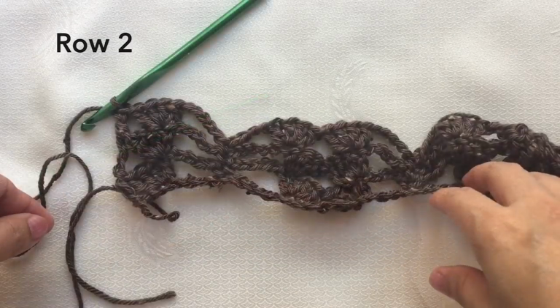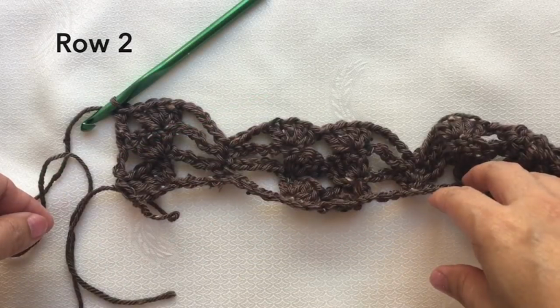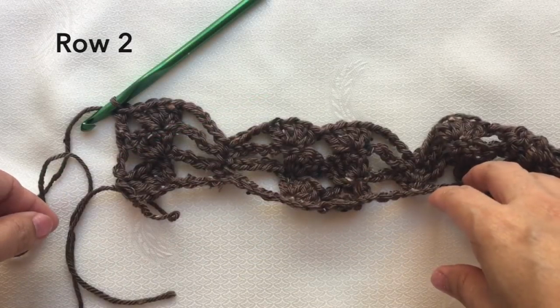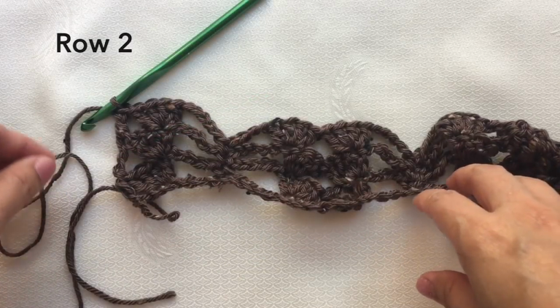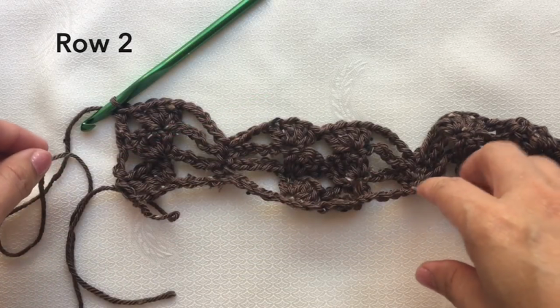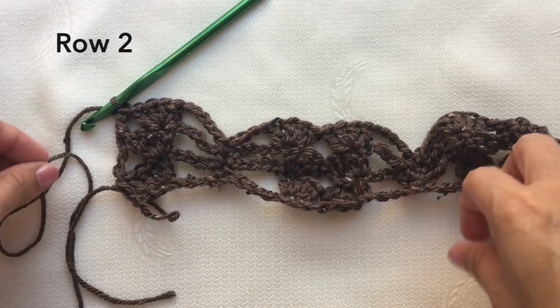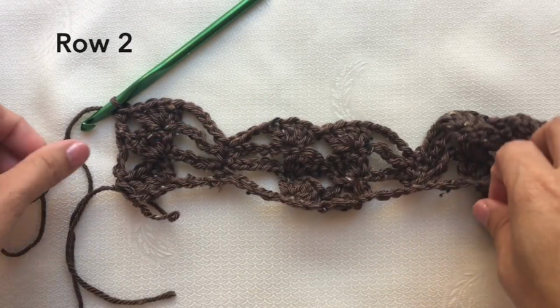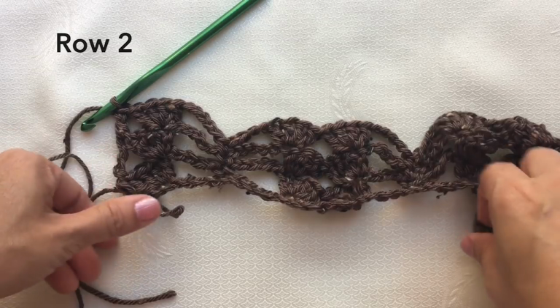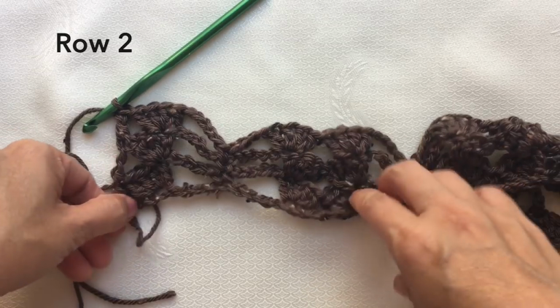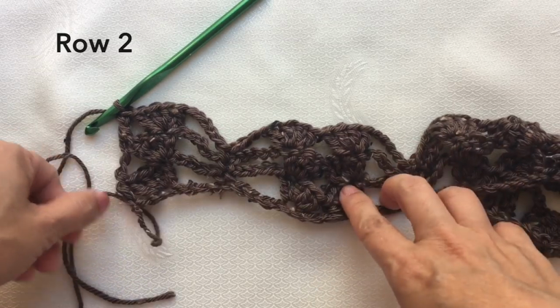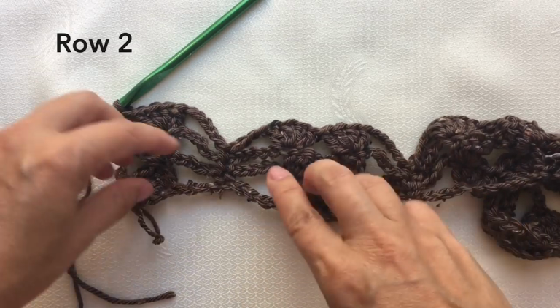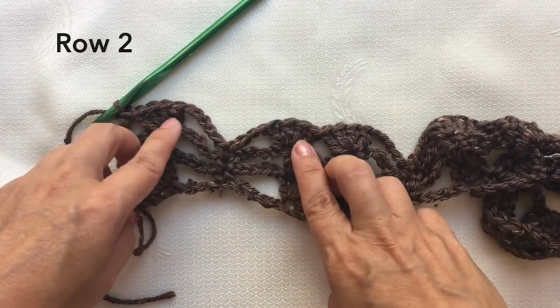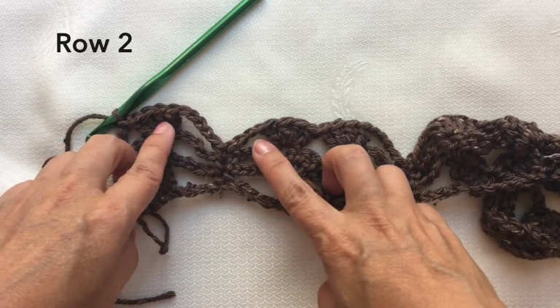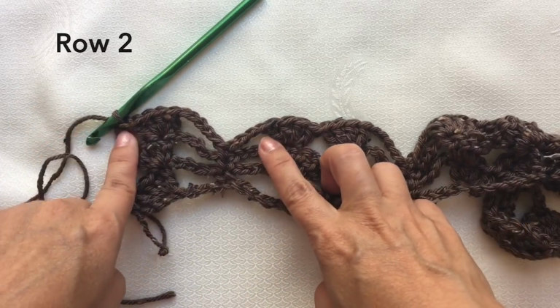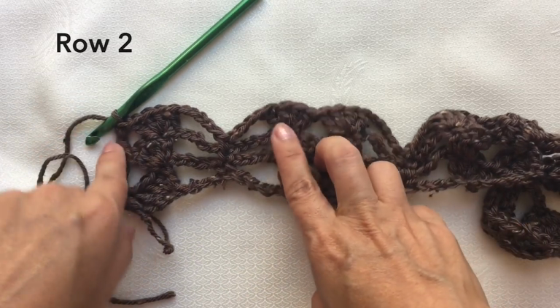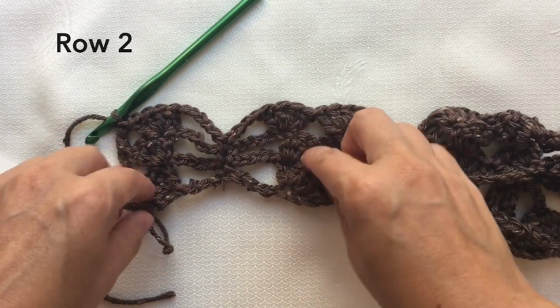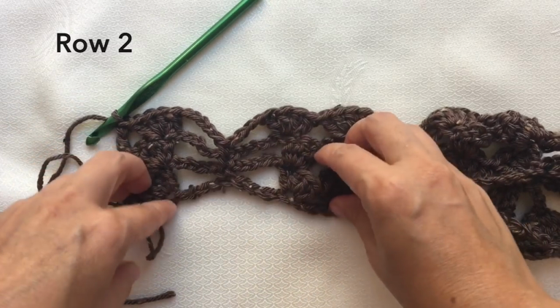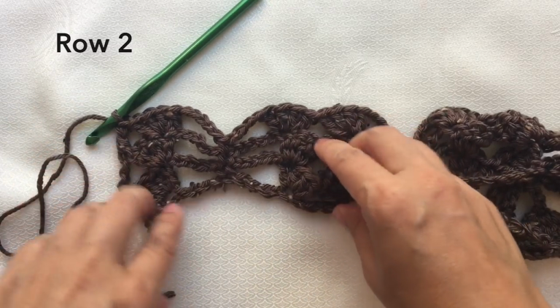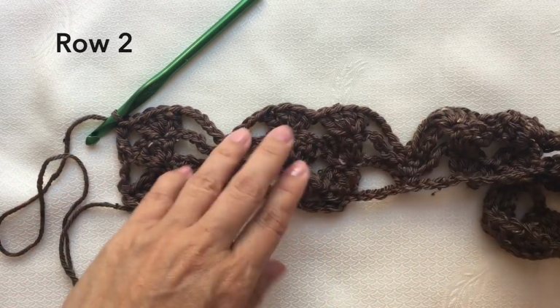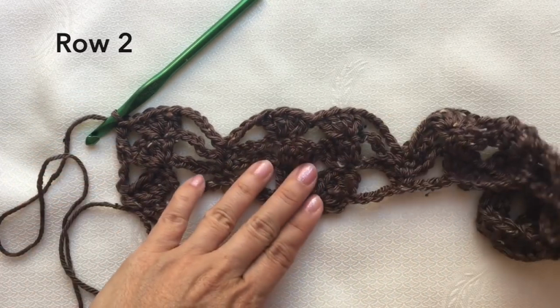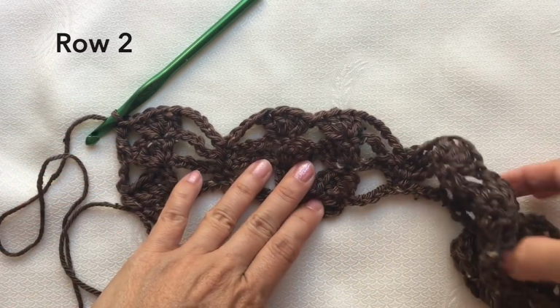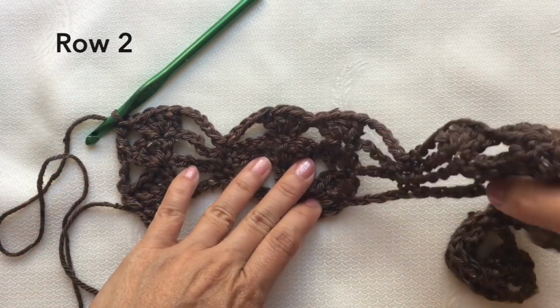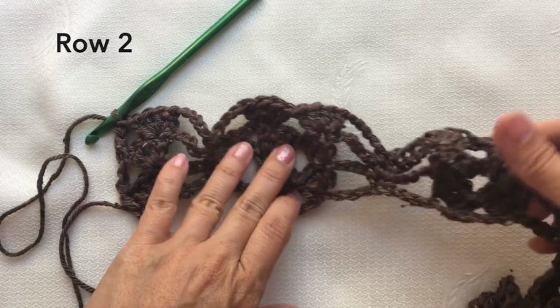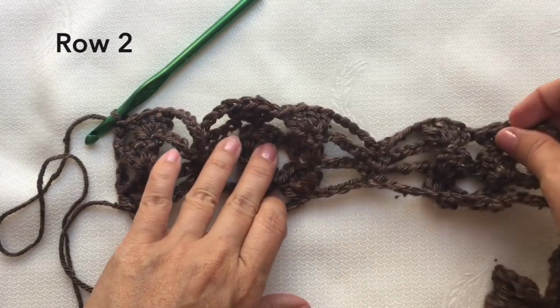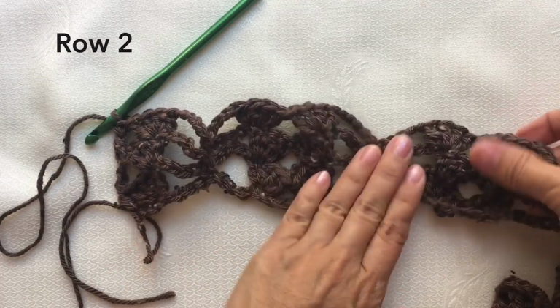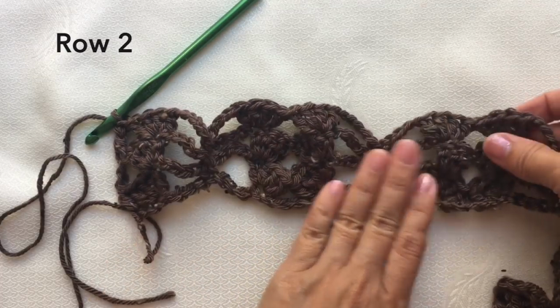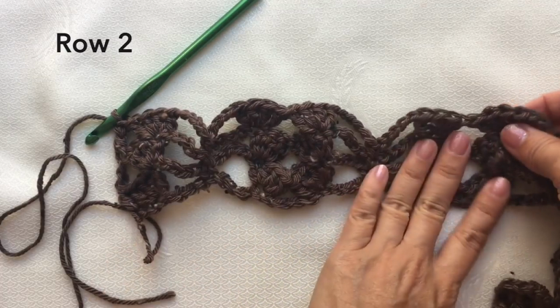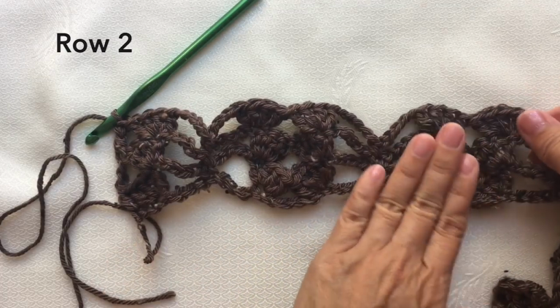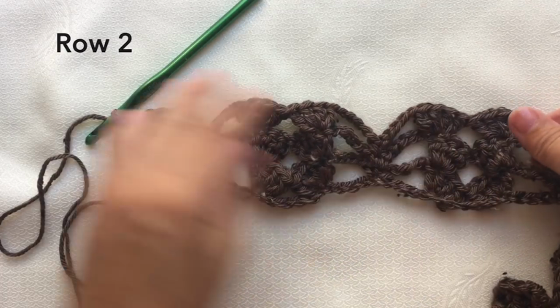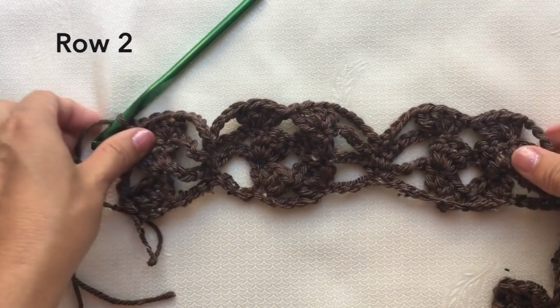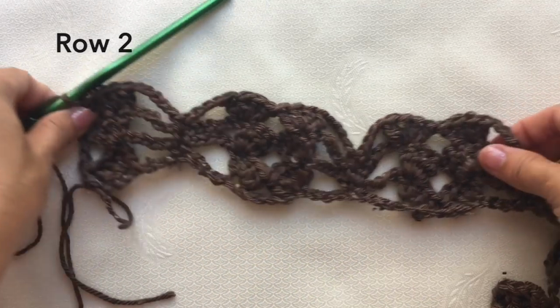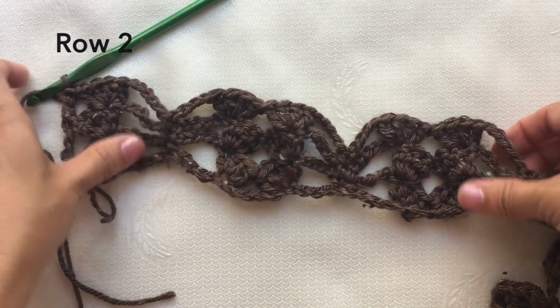Row two: just repeat the row one pattern. I've crocheted row two and this is how row two looks like.